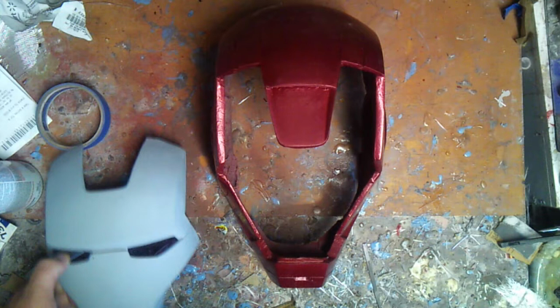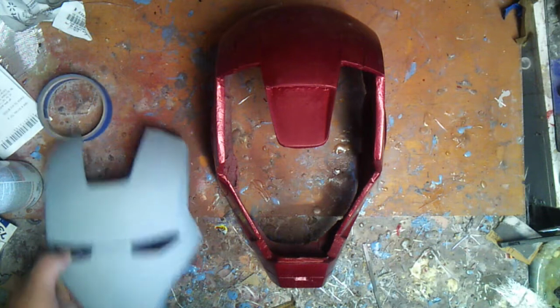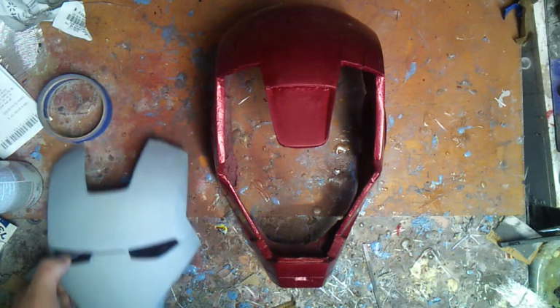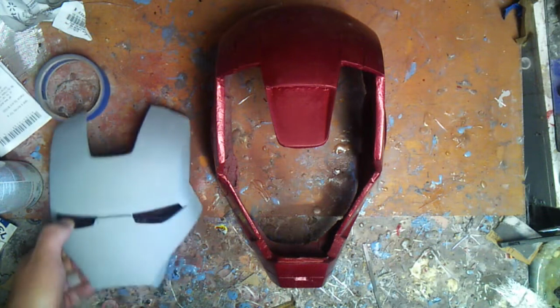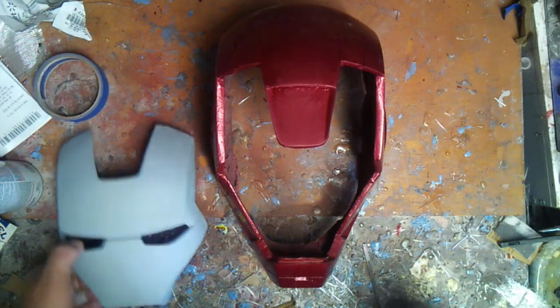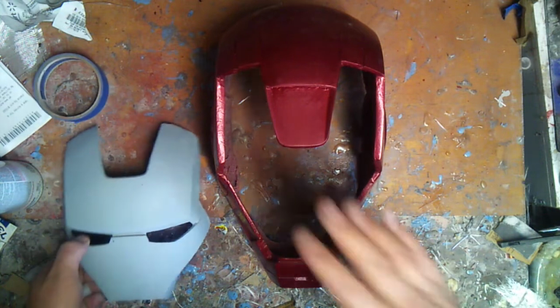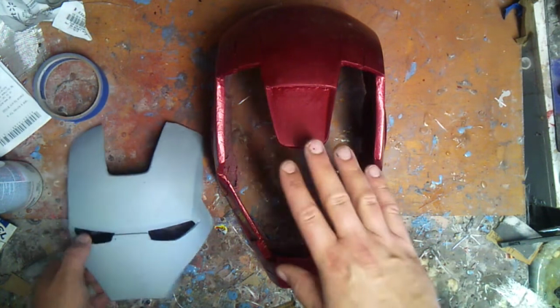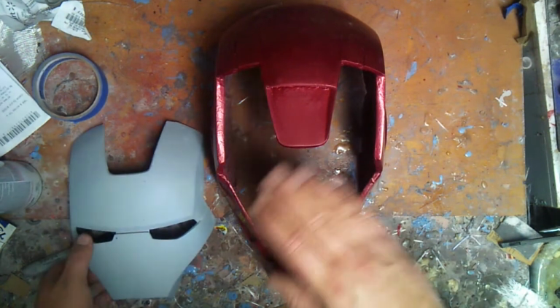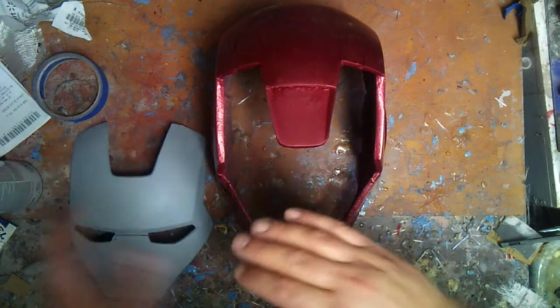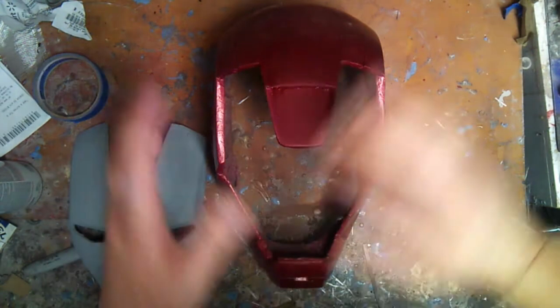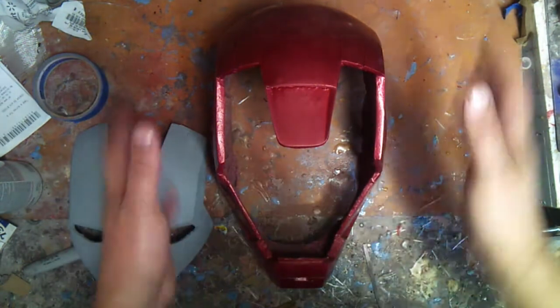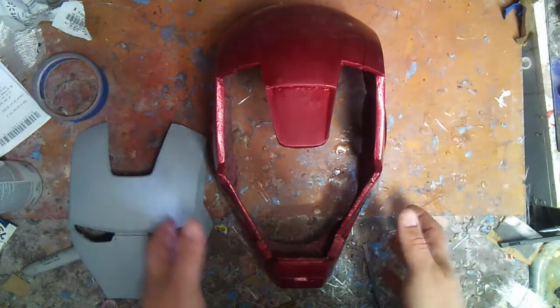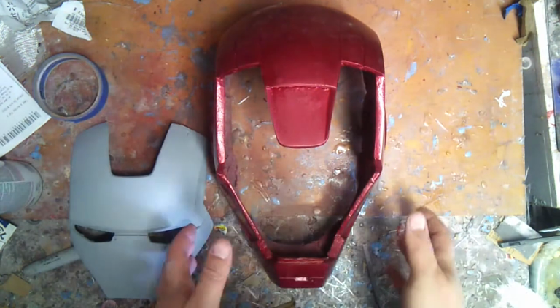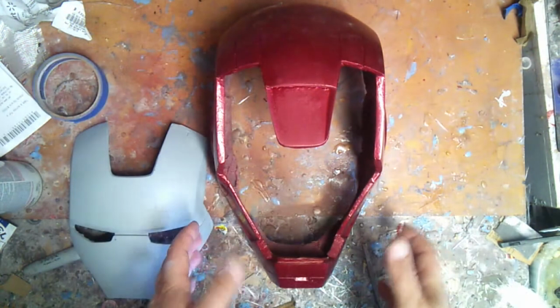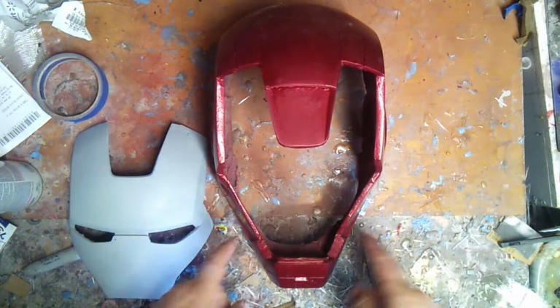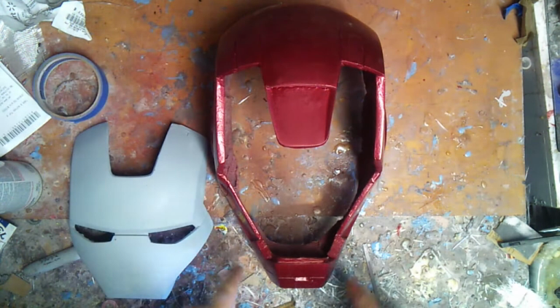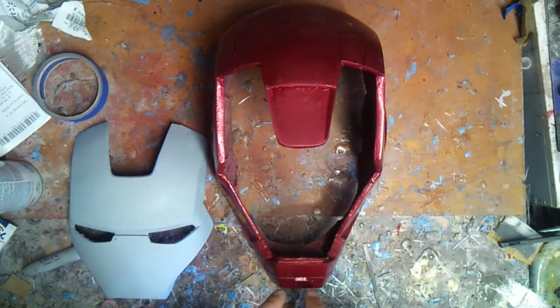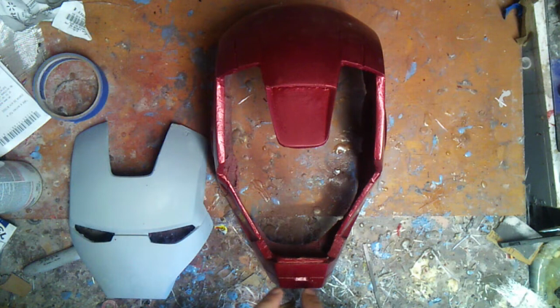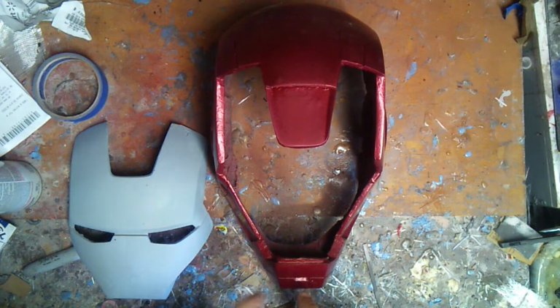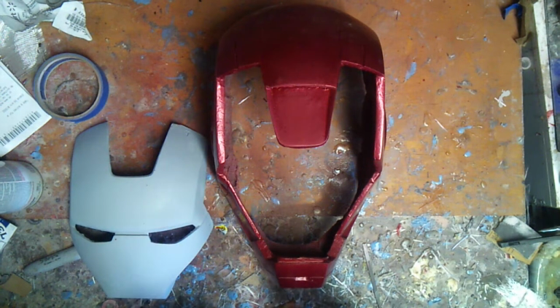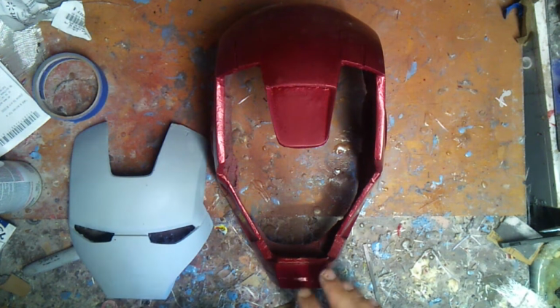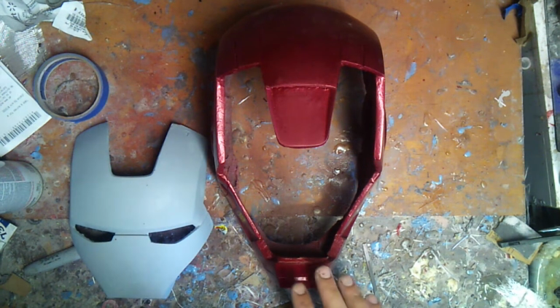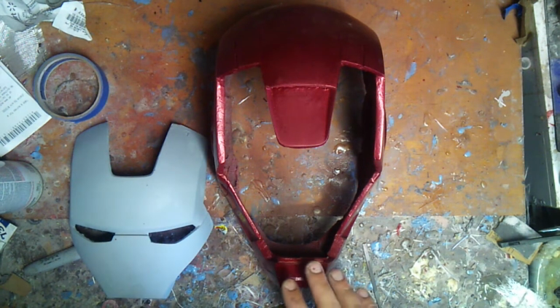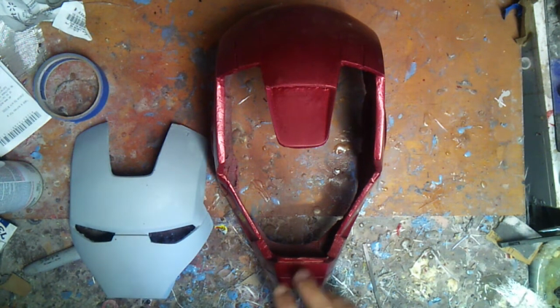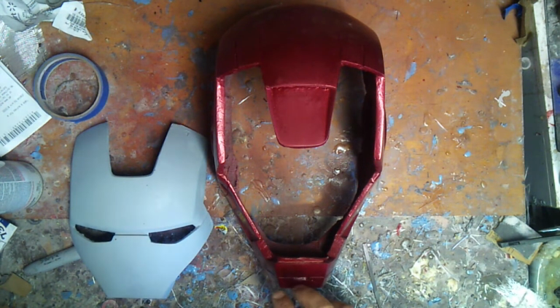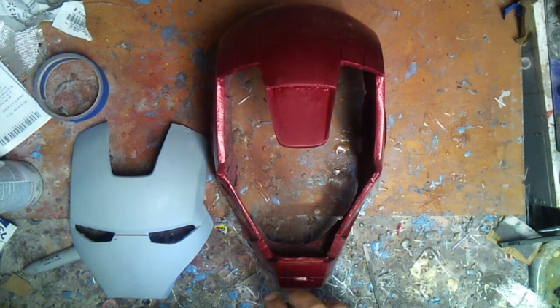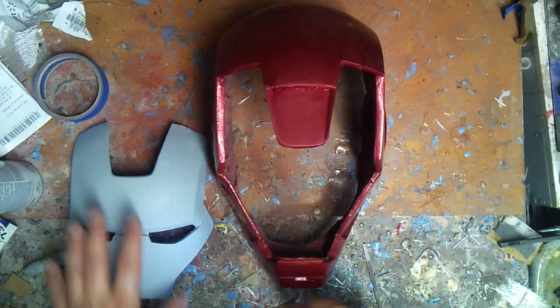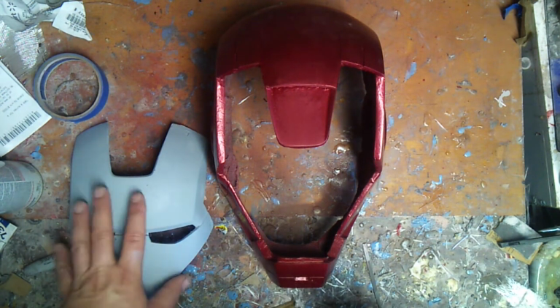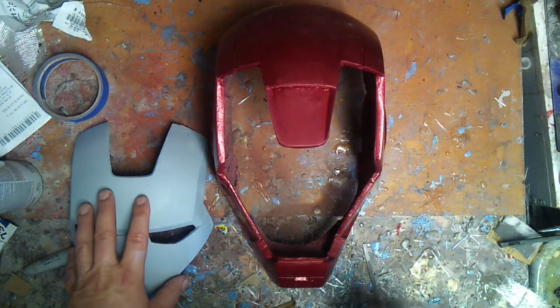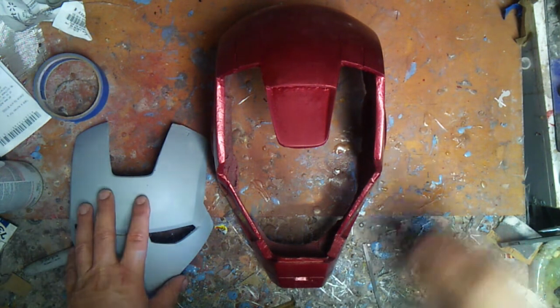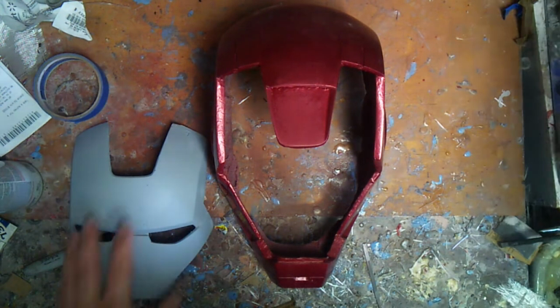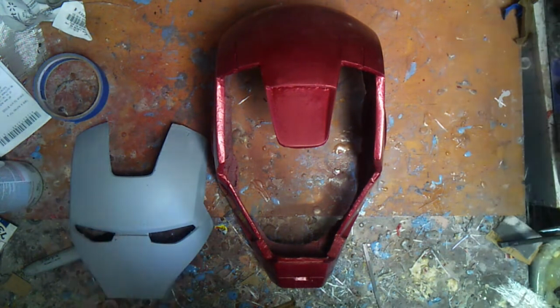So at this point, once that's done, I'll be wet-sanding down the entire thing, taping this off, painting the gold, and then I've got to do the faceplate as well with the gold.